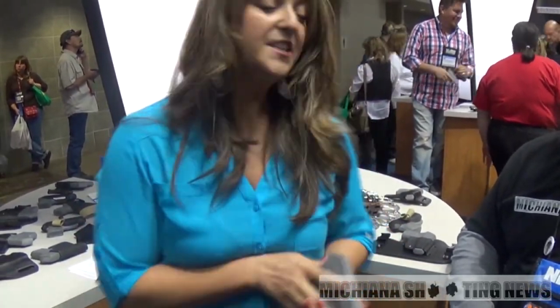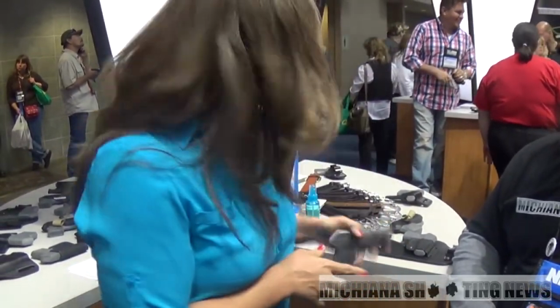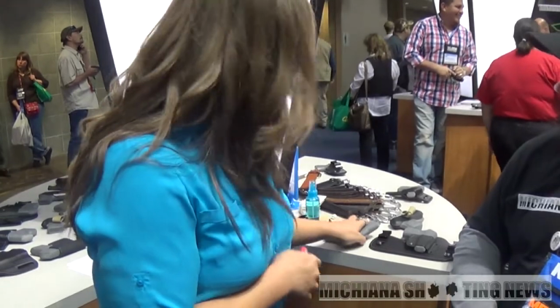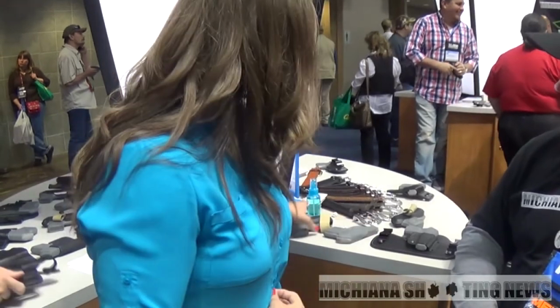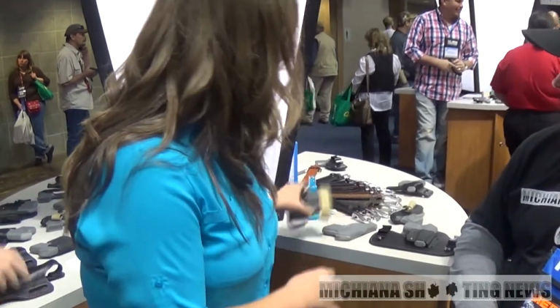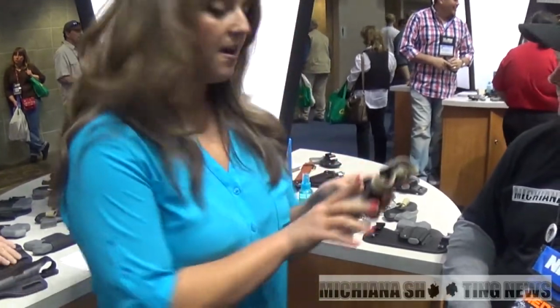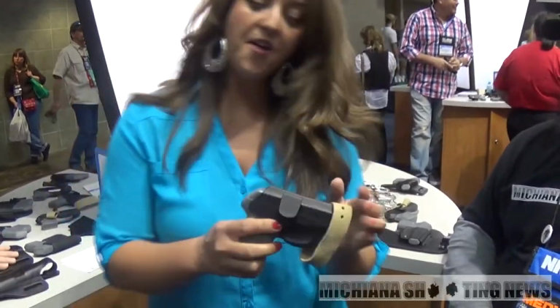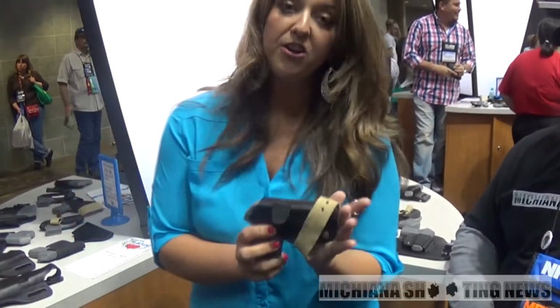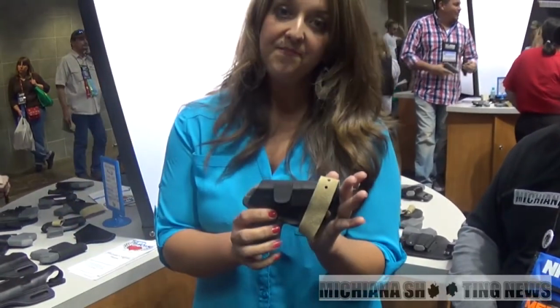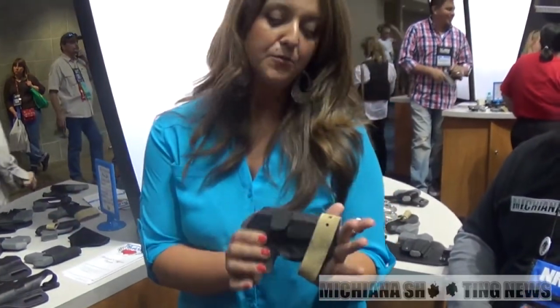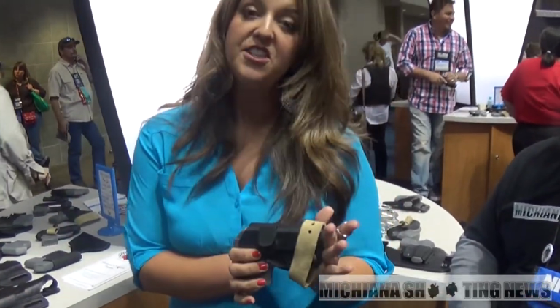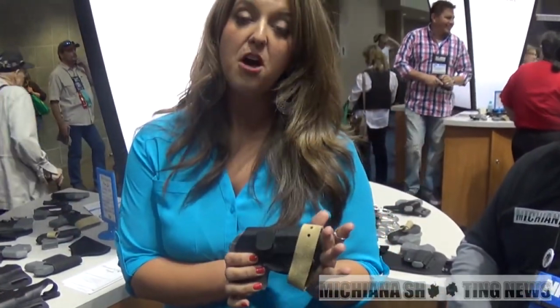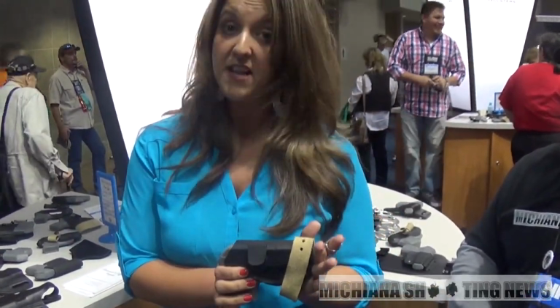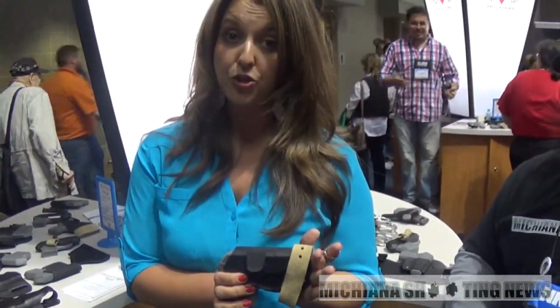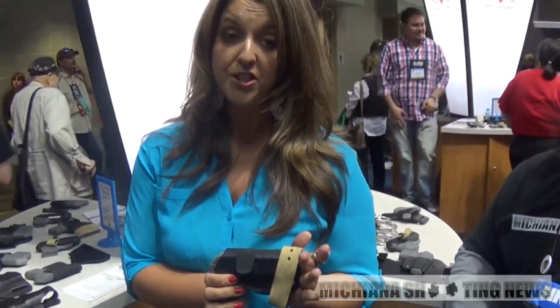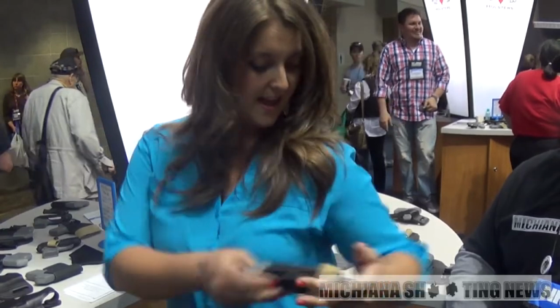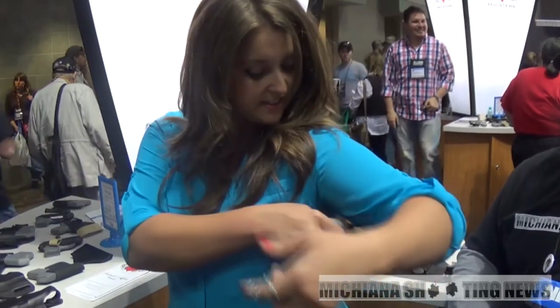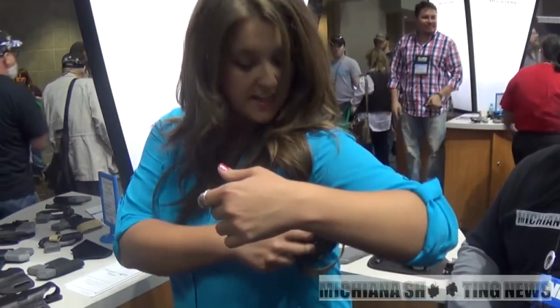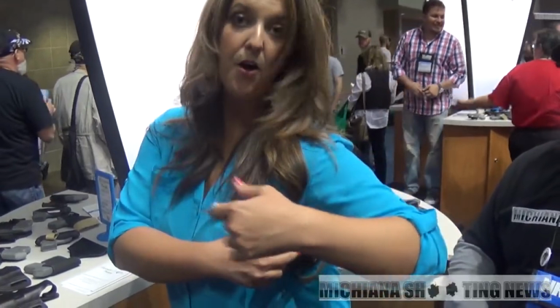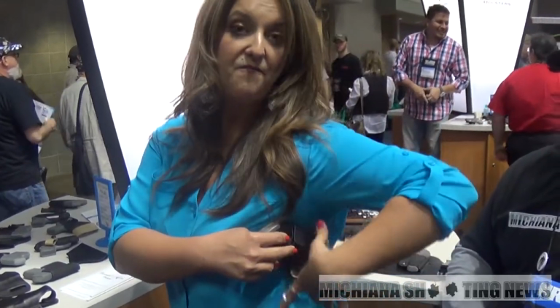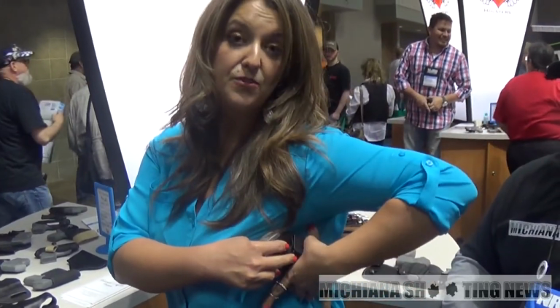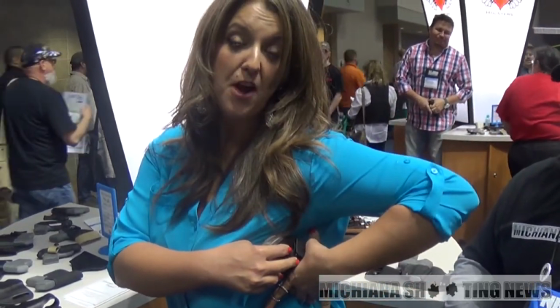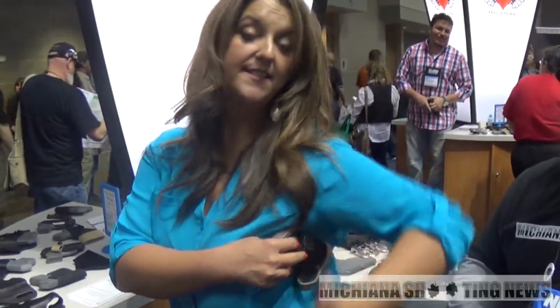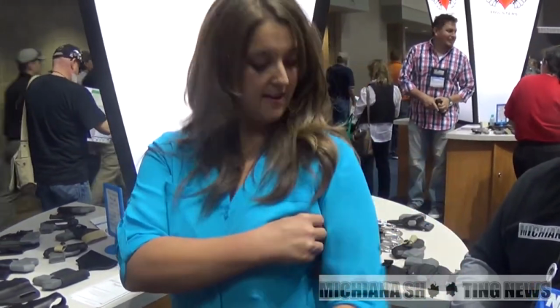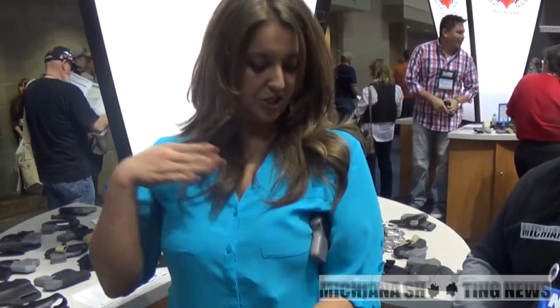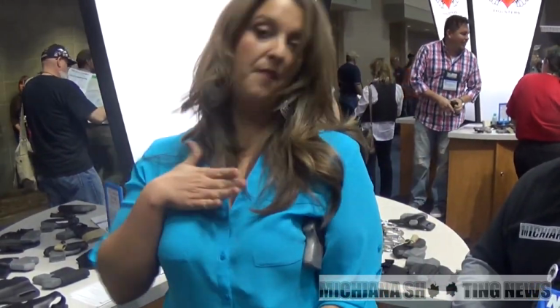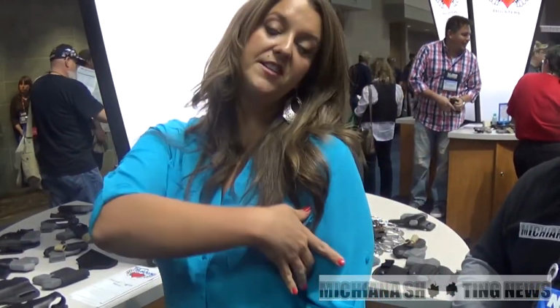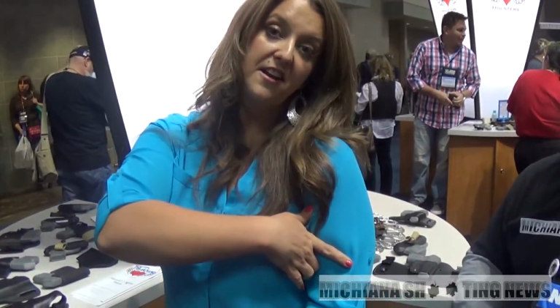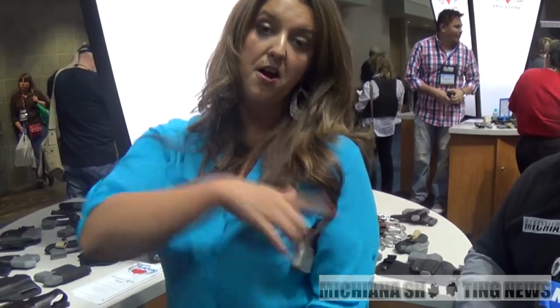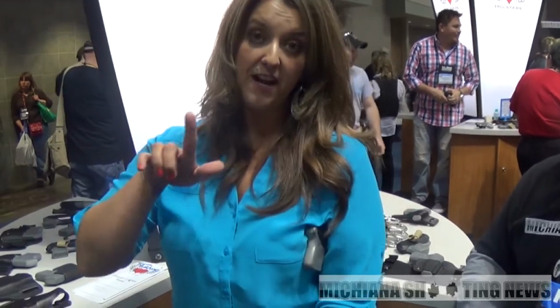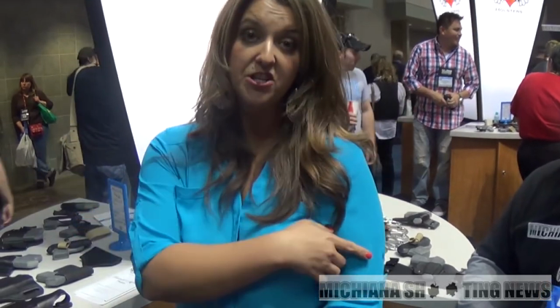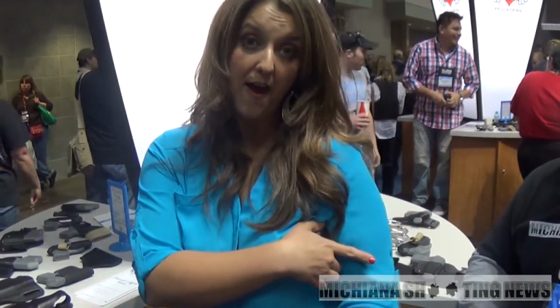Some of our other favorites are the Marilyn. This one sits under the arm, sort of like a shoulder holster. It tucks into the side of the bra and fastens around the strap on the side. To draw, reach down the neck of the shirt and pull it out the traditional way.